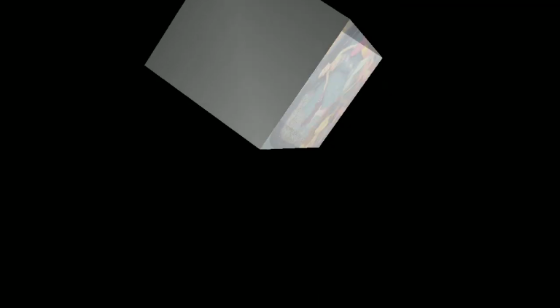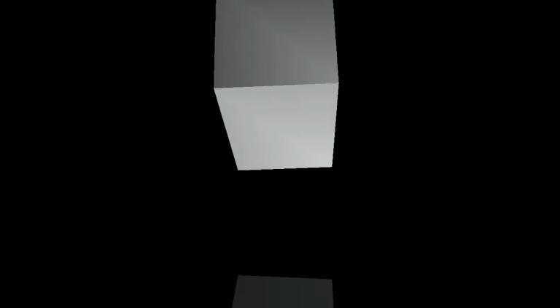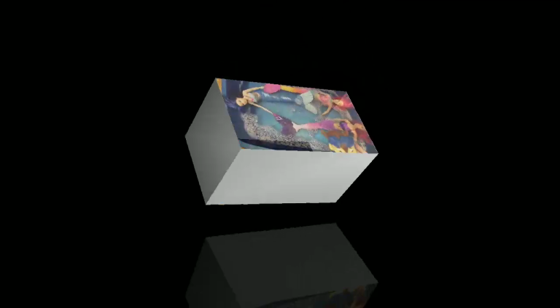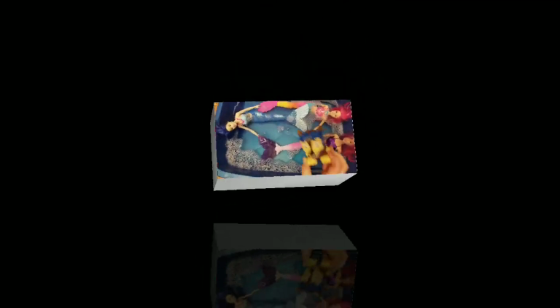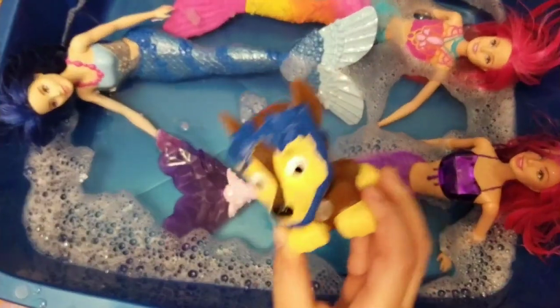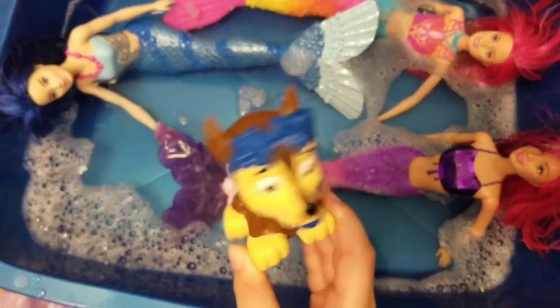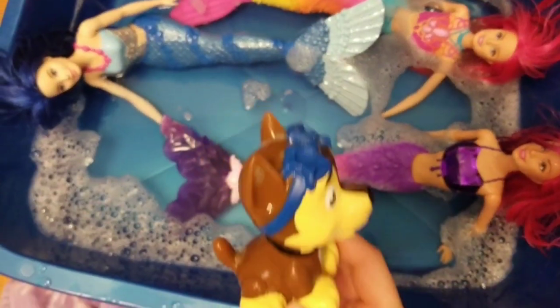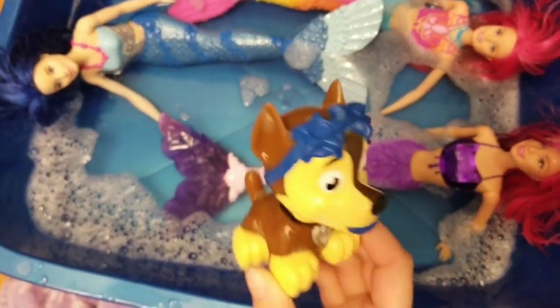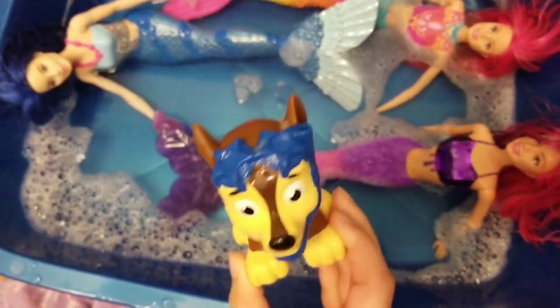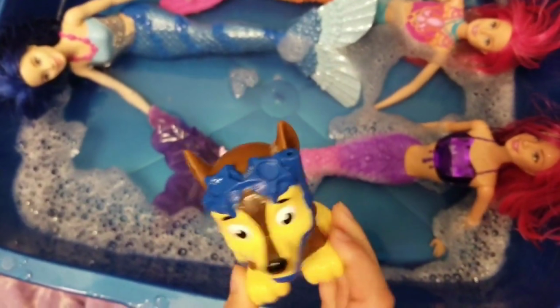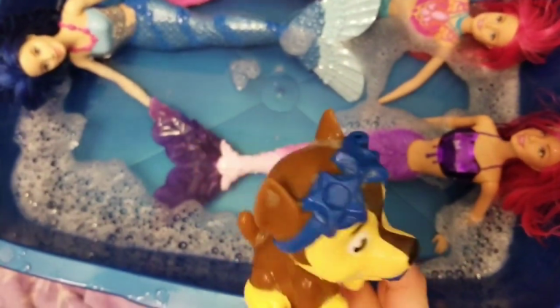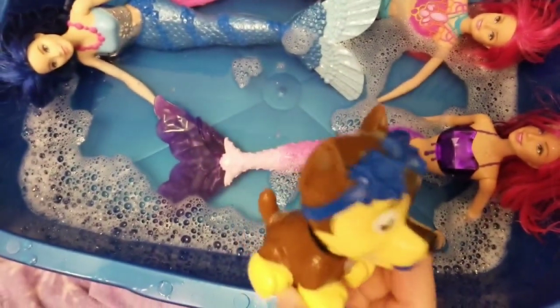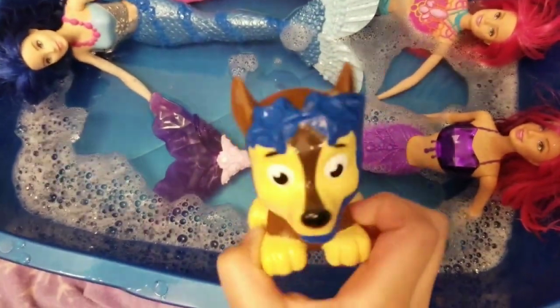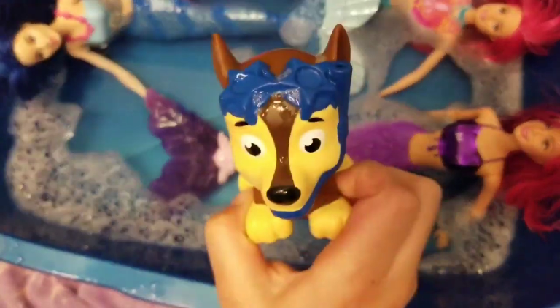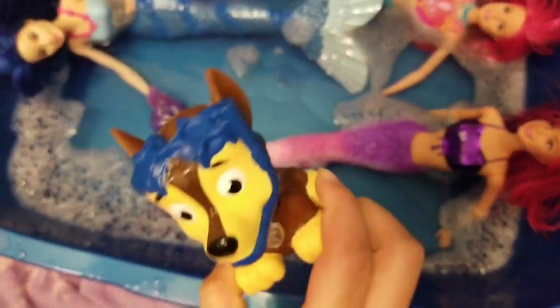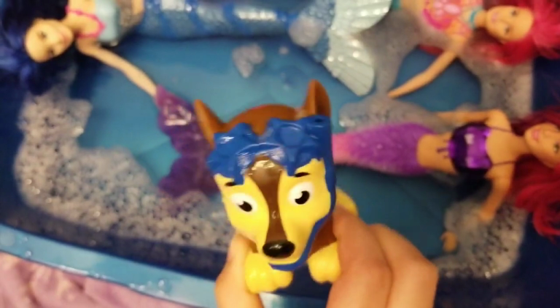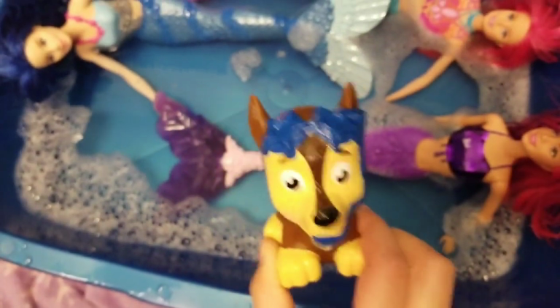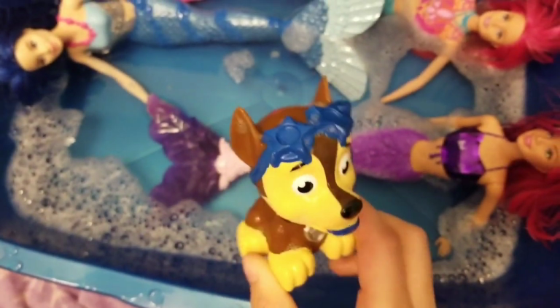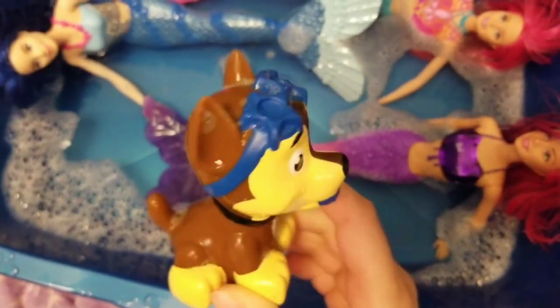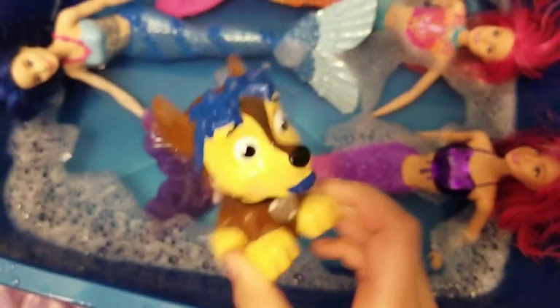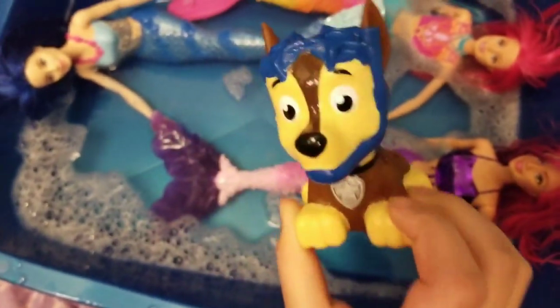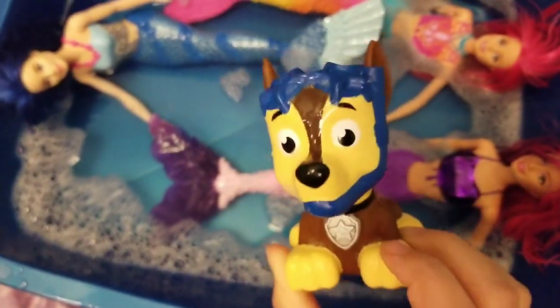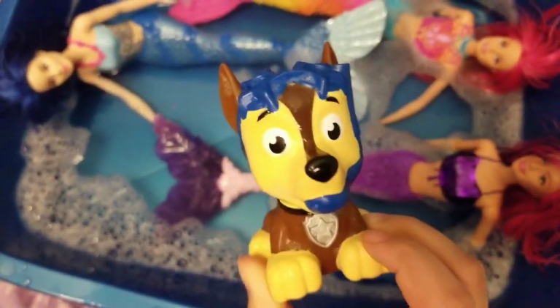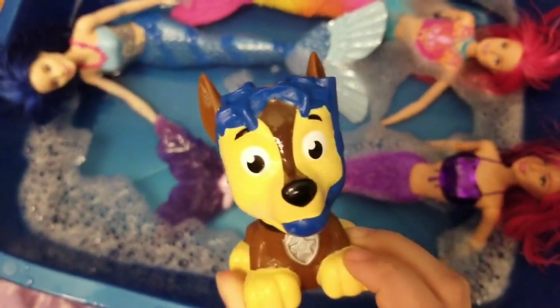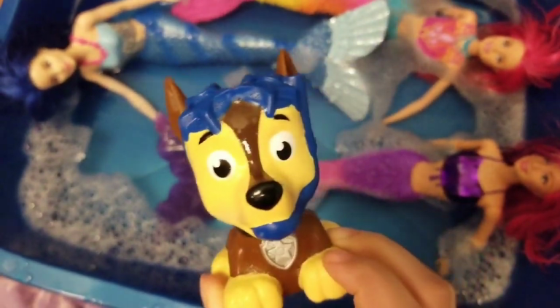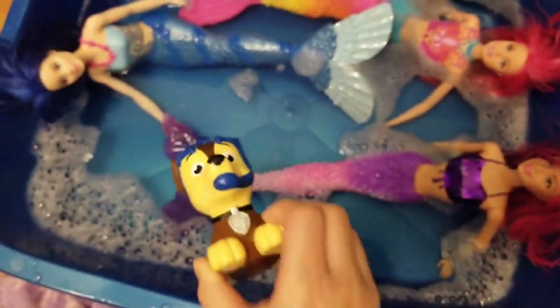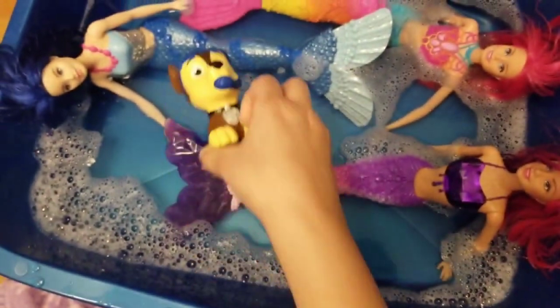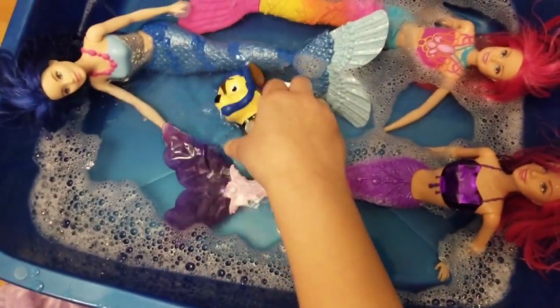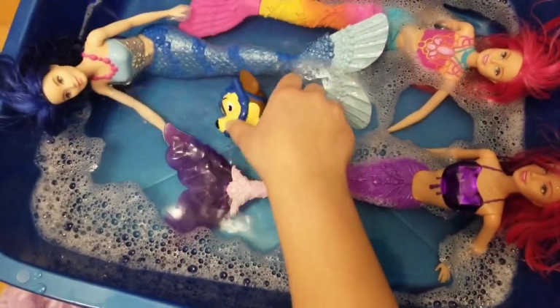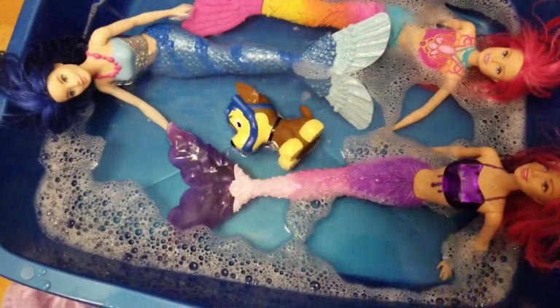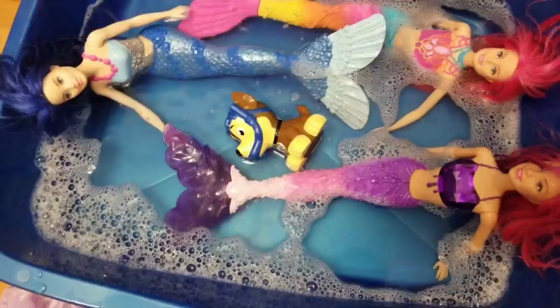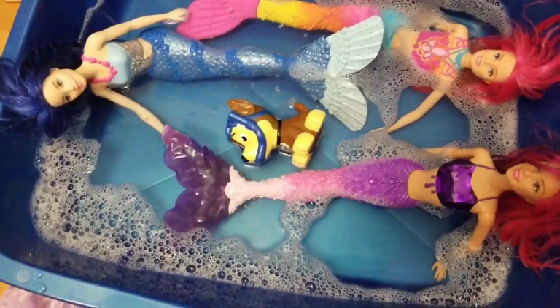And he is blue, brown, and yellow. Hello. Let's put him in the water.